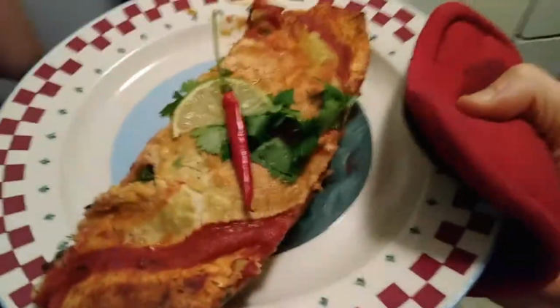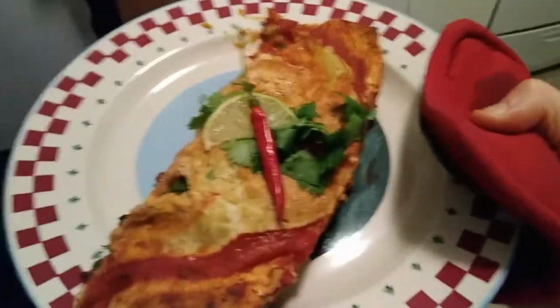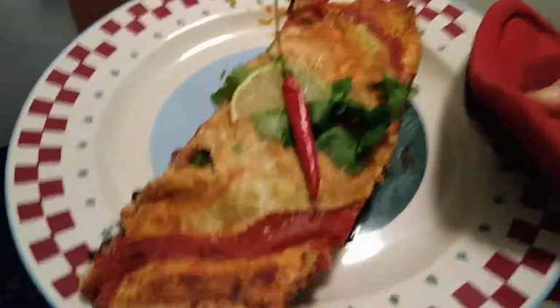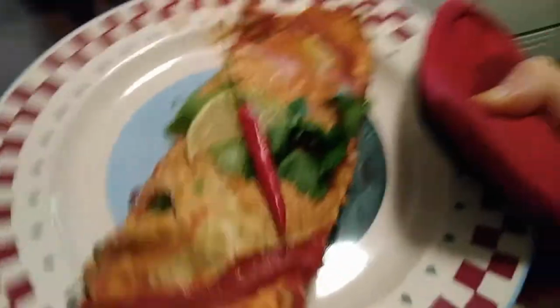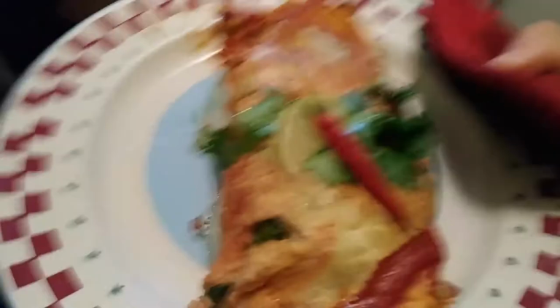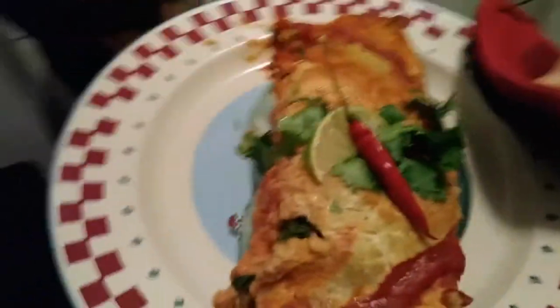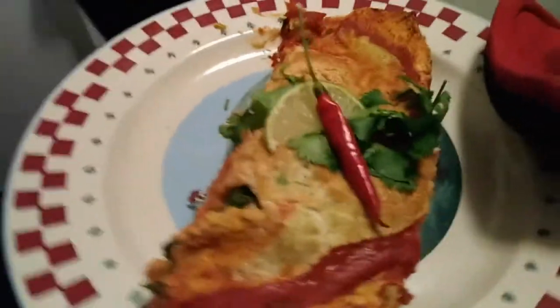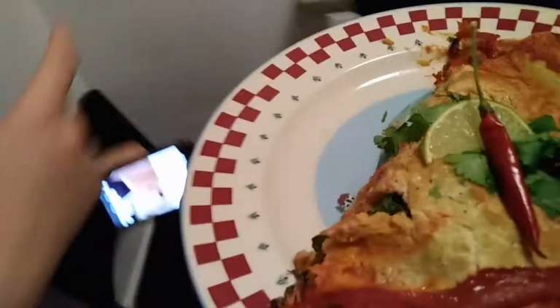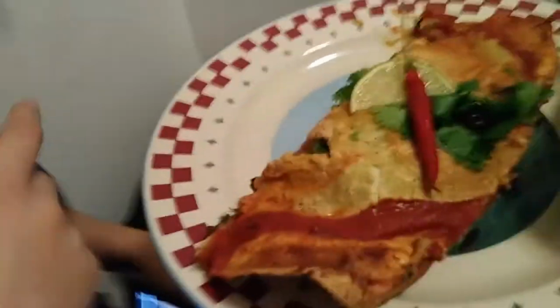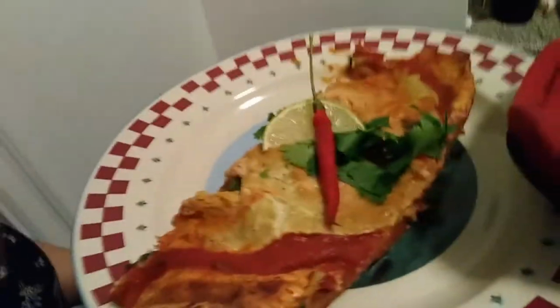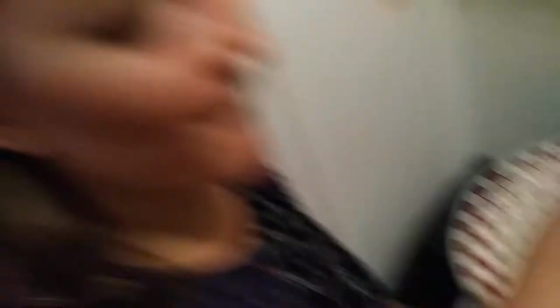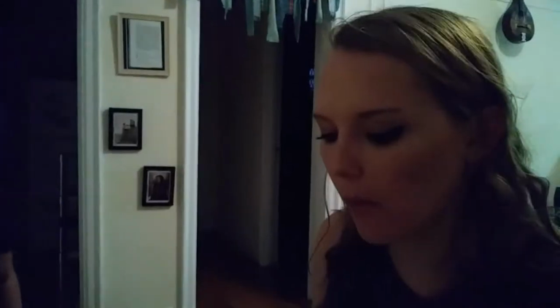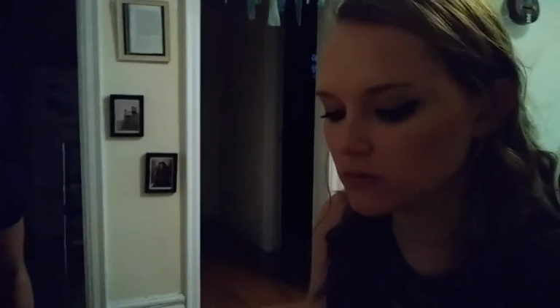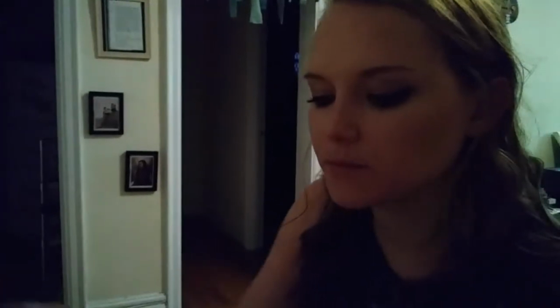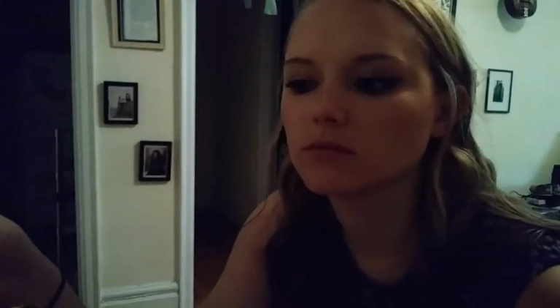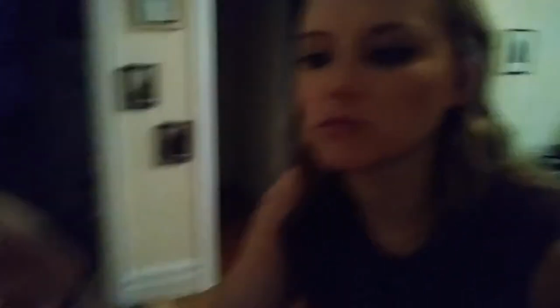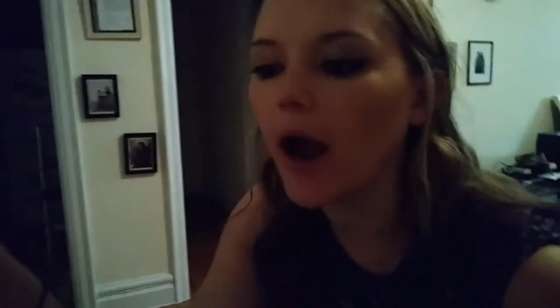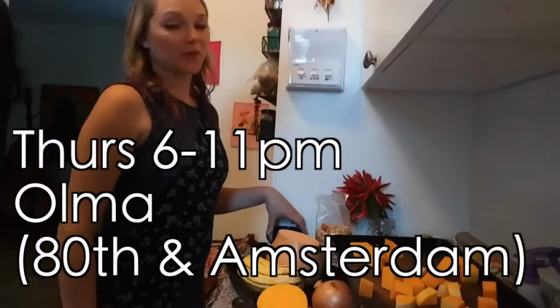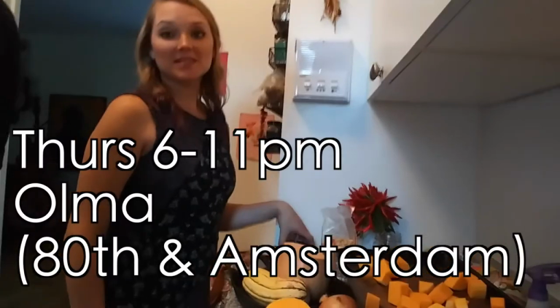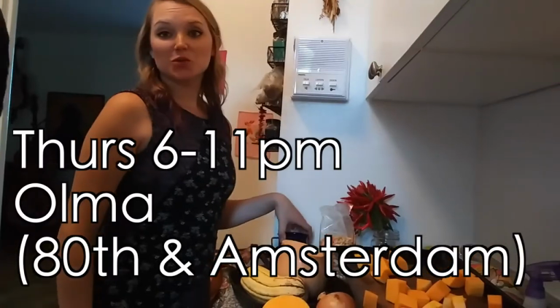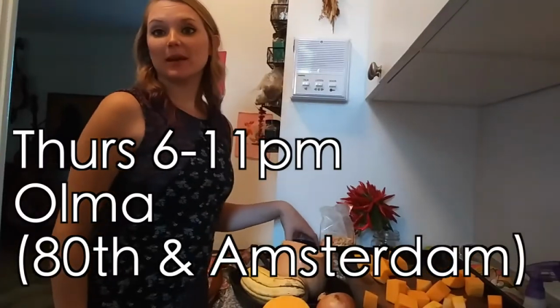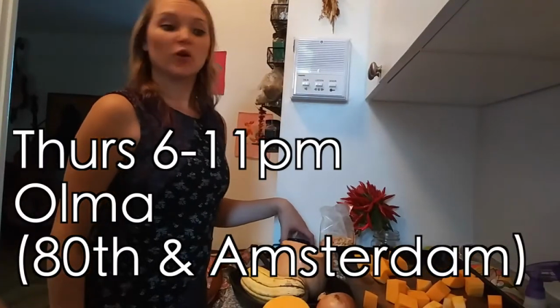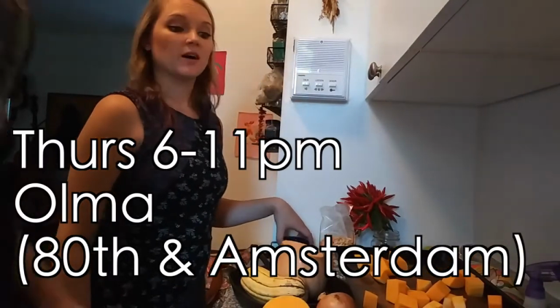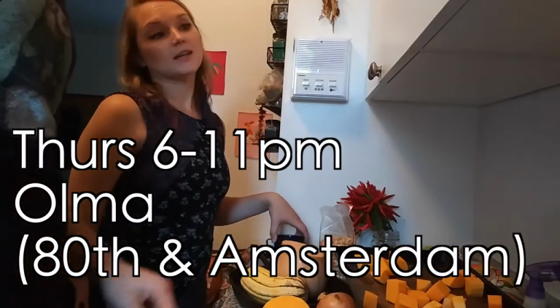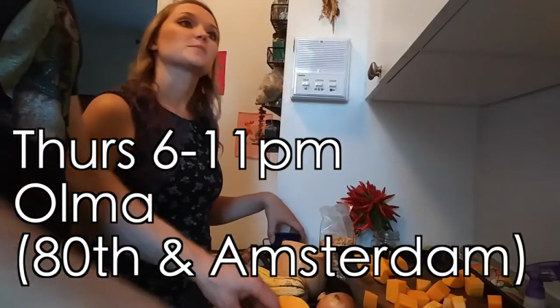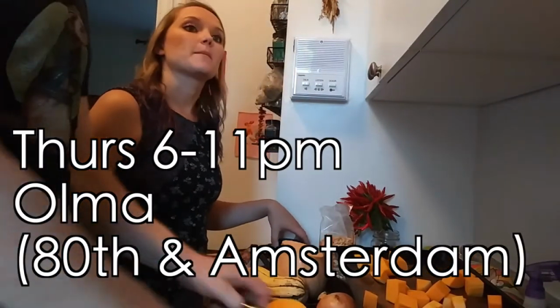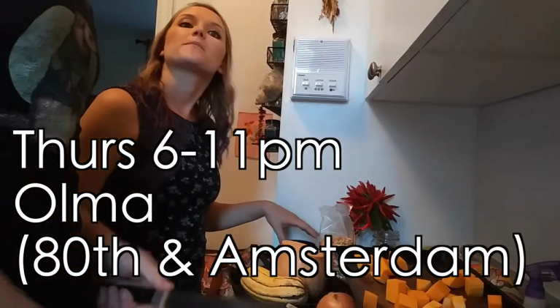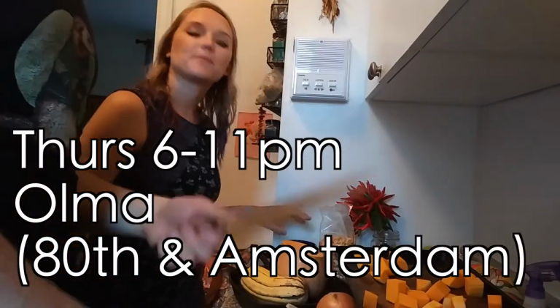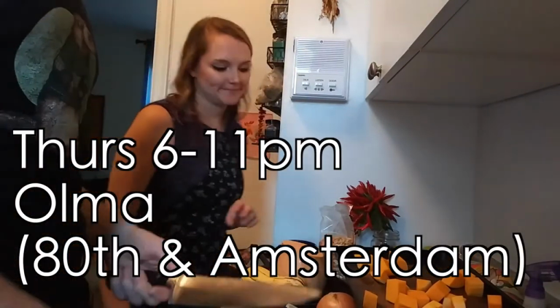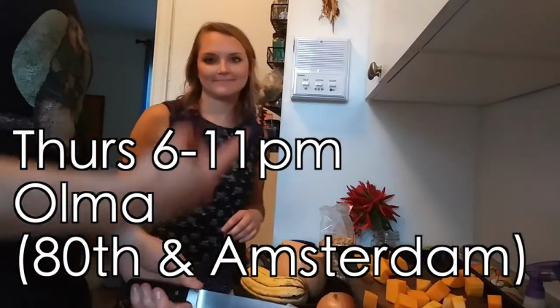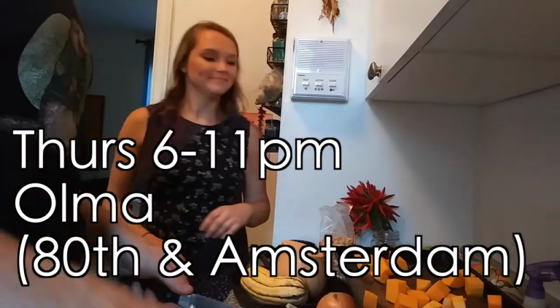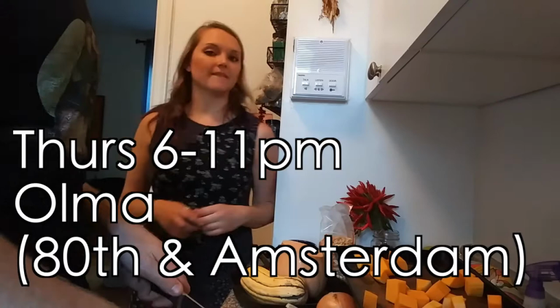I'm so fancy — check out how freaking fancy I made this. Do you think this would please at Omnivore? Thursdays 6 to 11, I play at Omnivore on 80th and Amsterdam. So if you want to go see some sweet singing — covers.